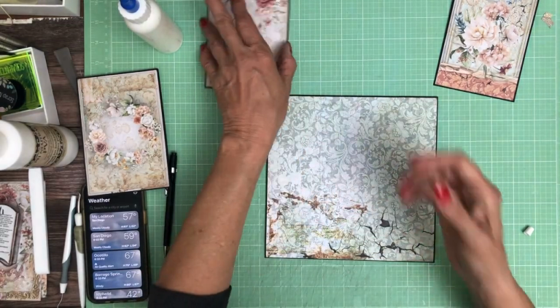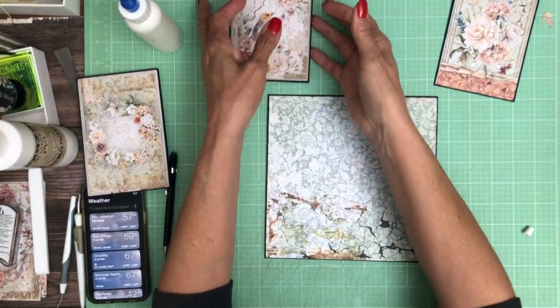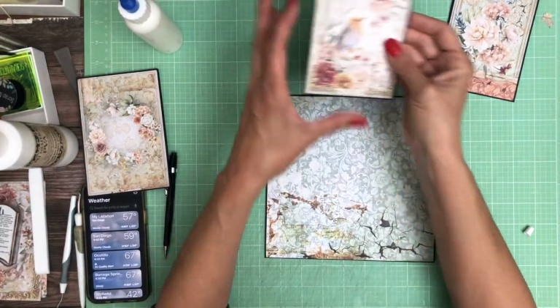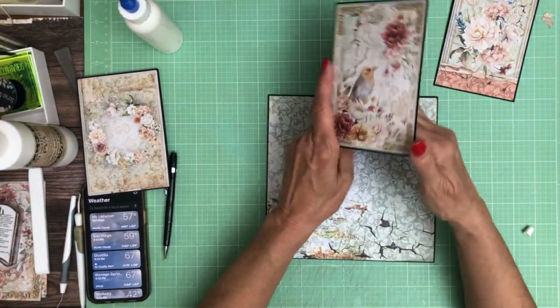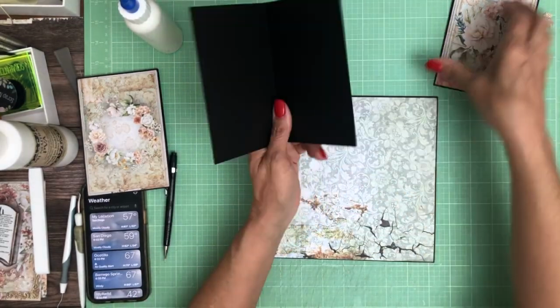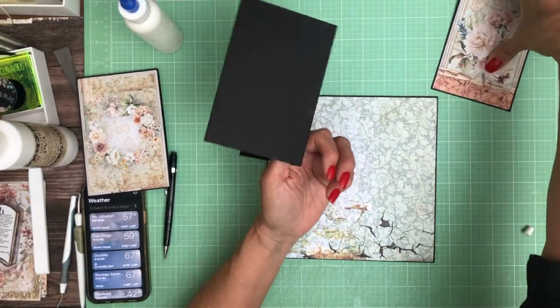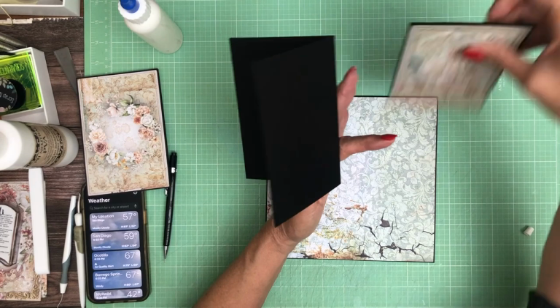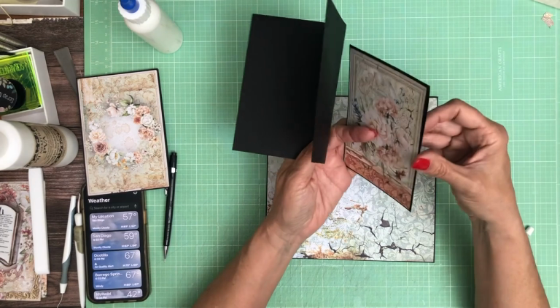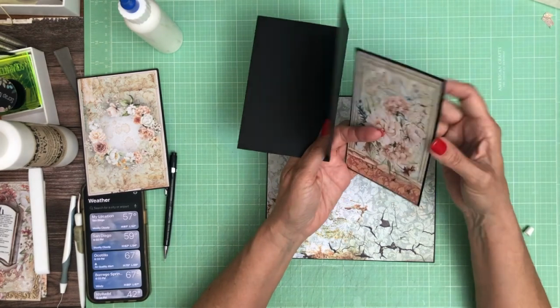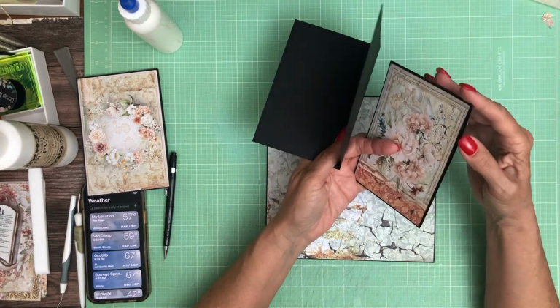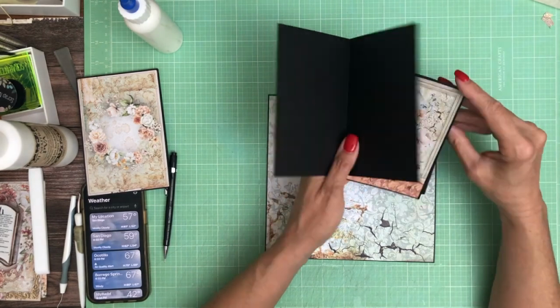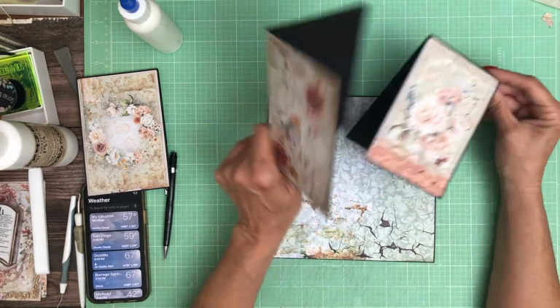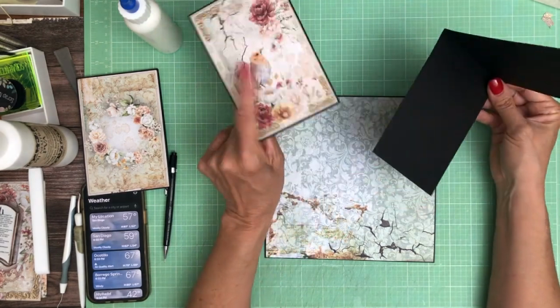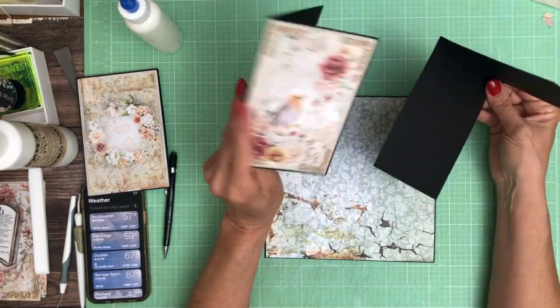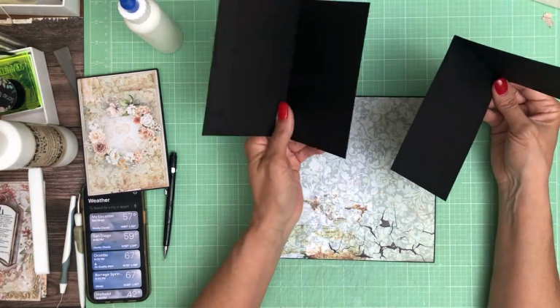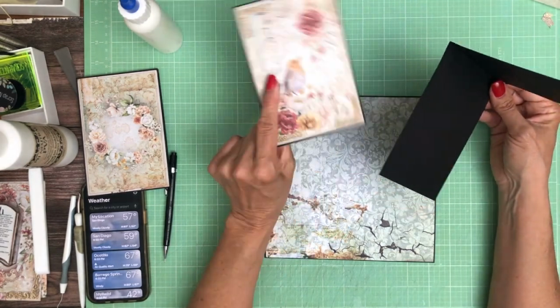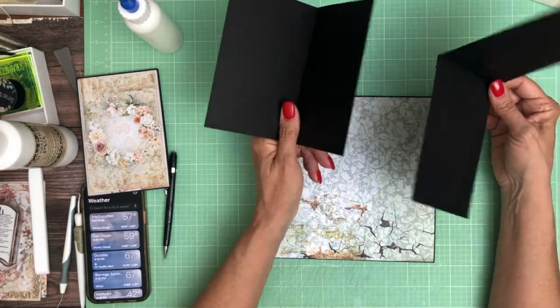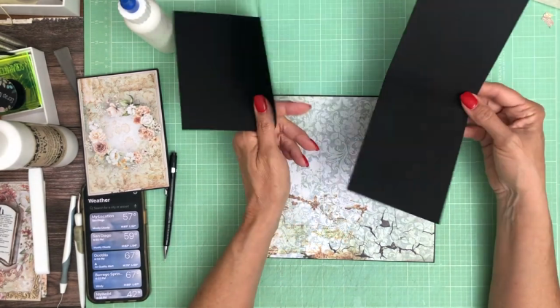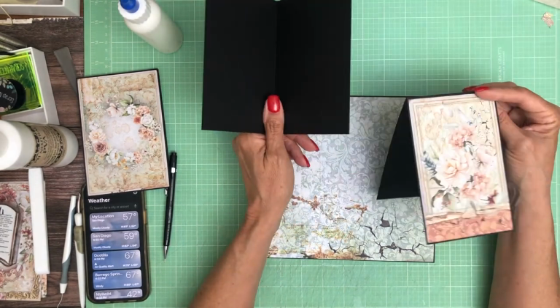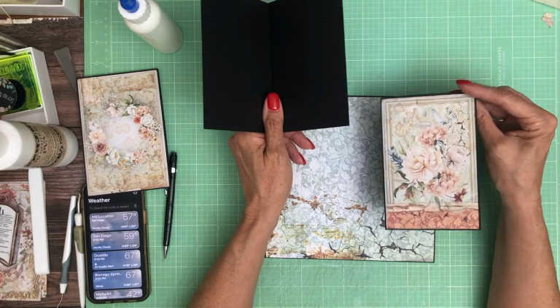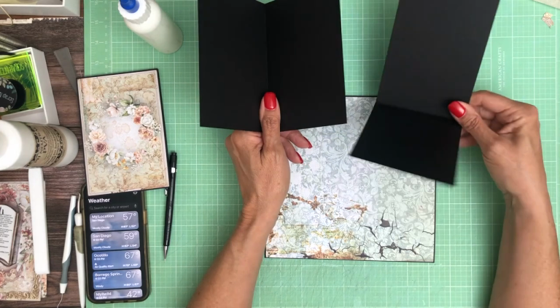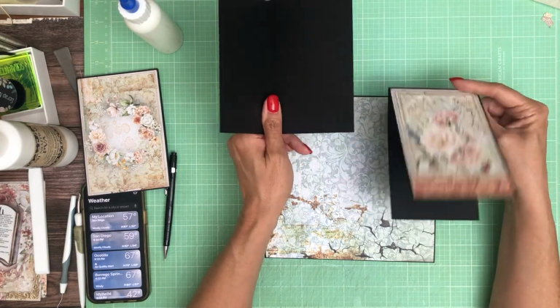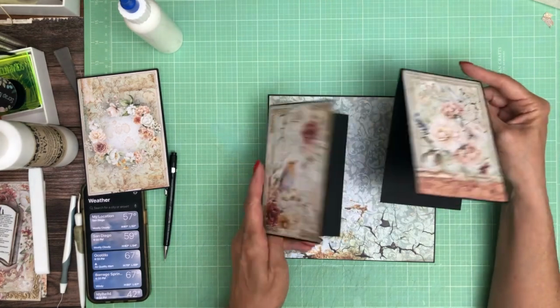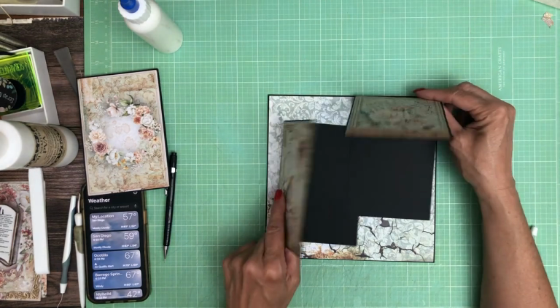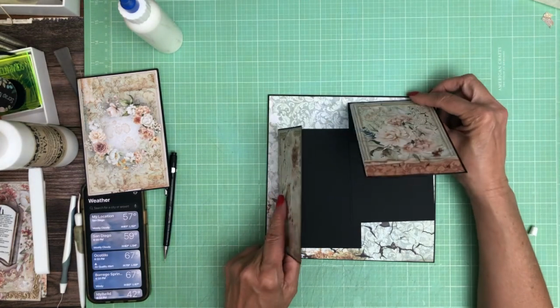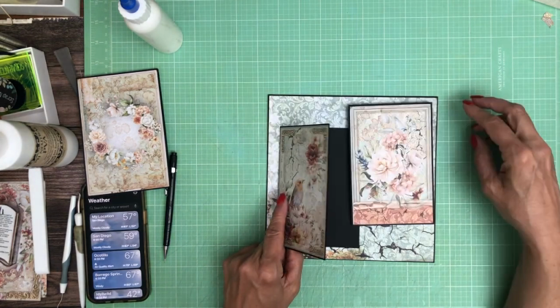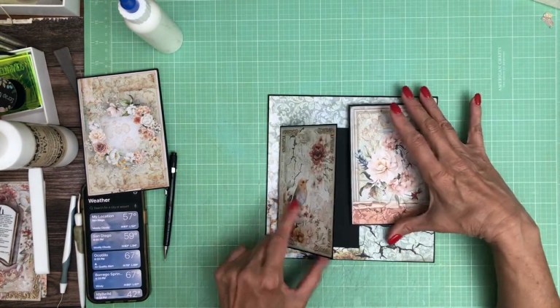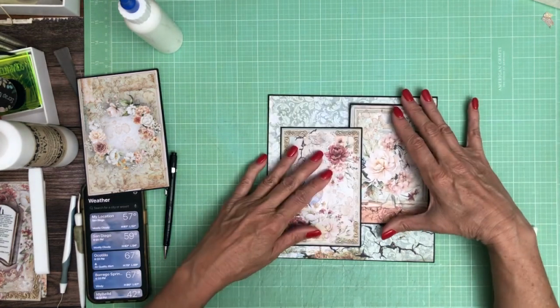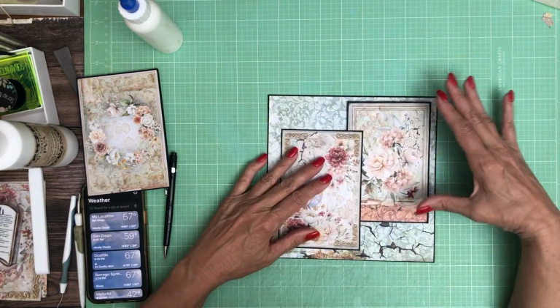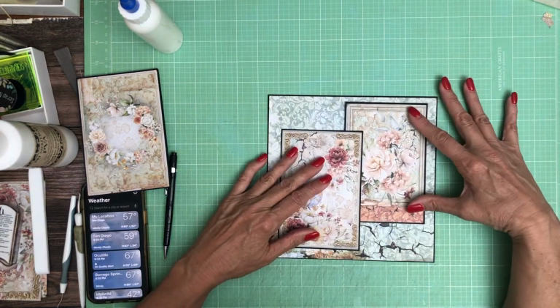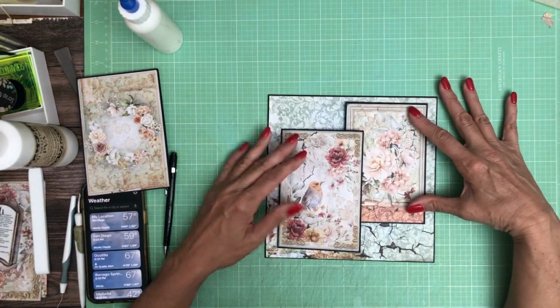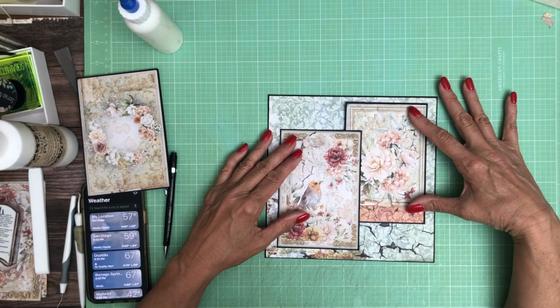I've got these cut aparts. They came from the 12x12 collection and I've made two cards. One is a bifold that opens left and right, and one is a bifold that opens top to bottom. I'm going to slightly overlap these like so.